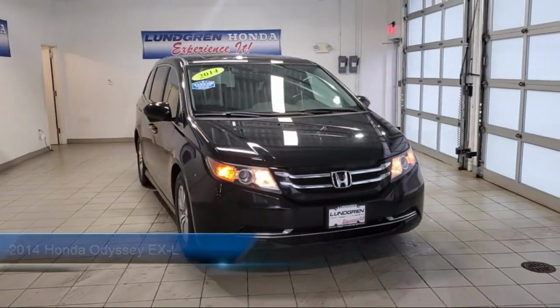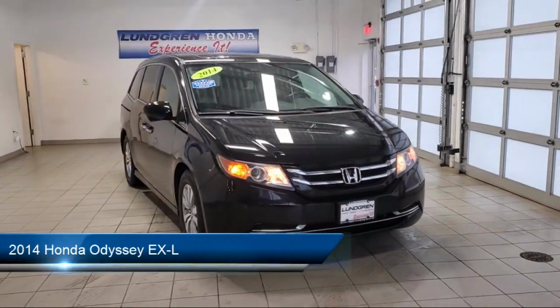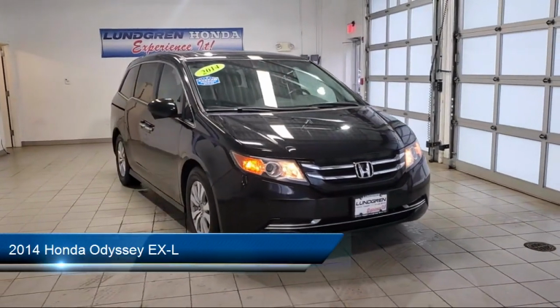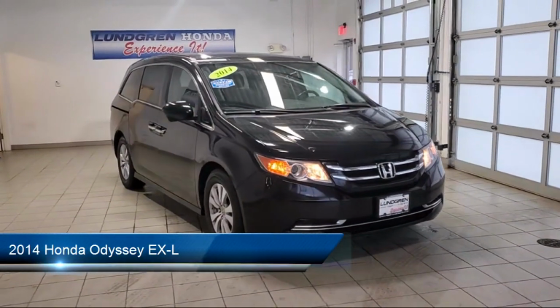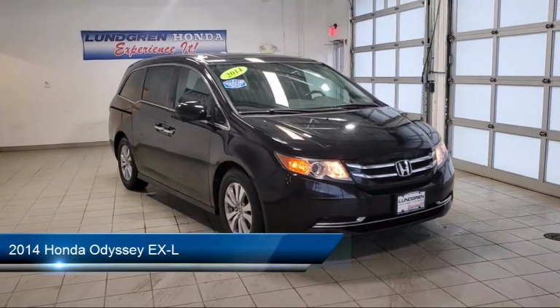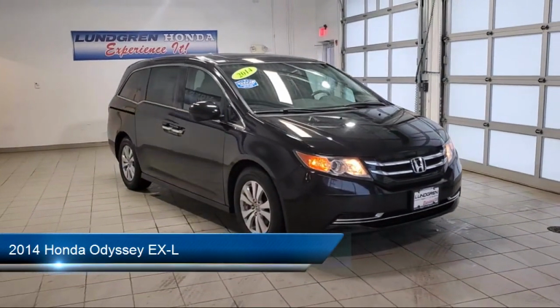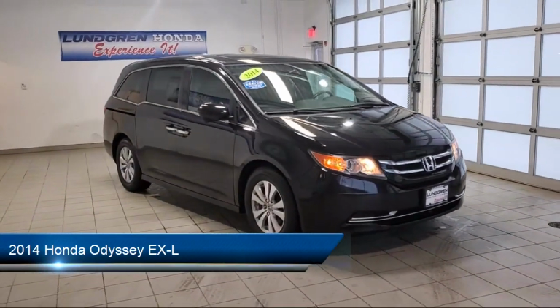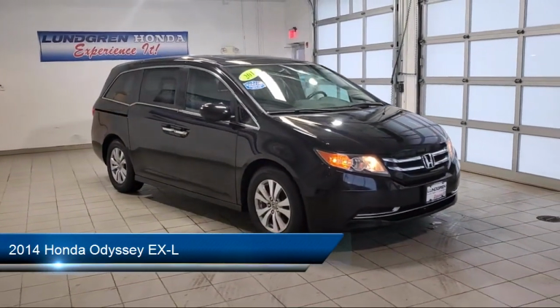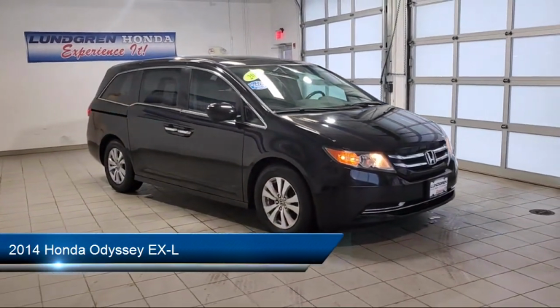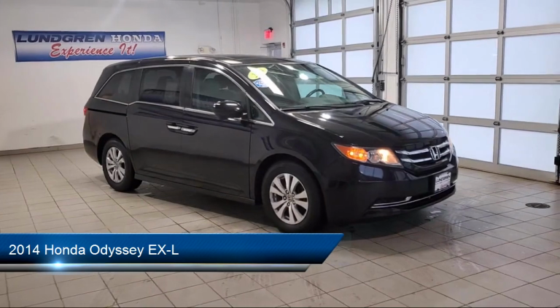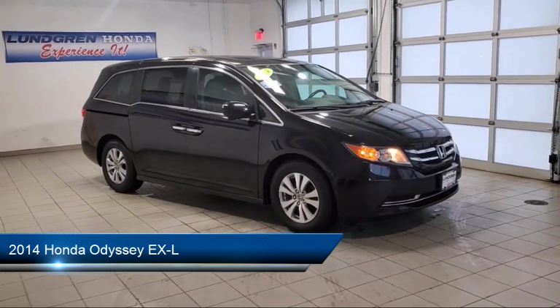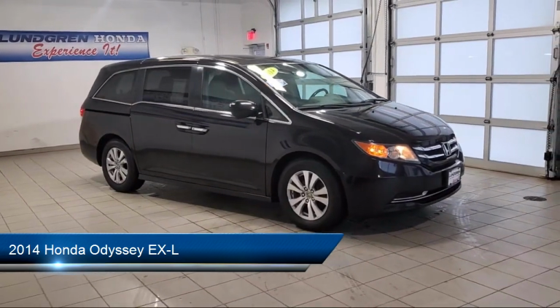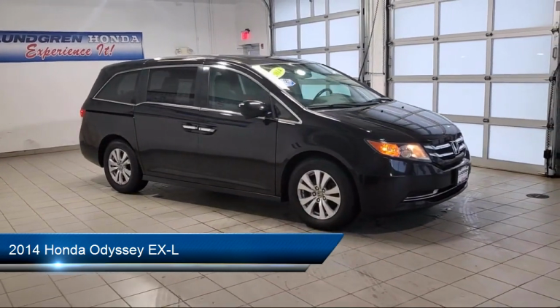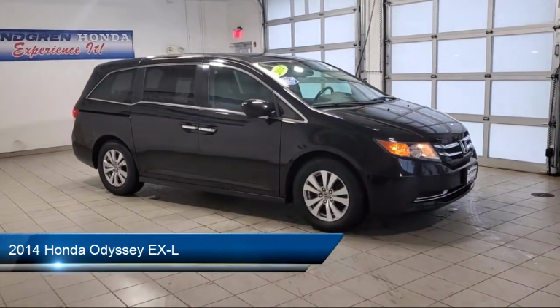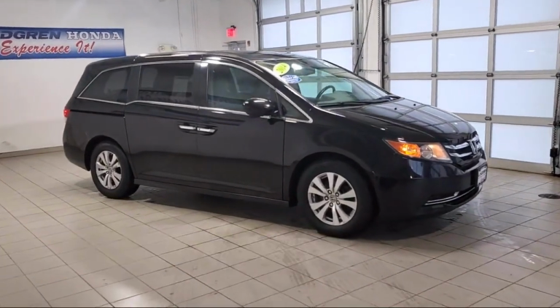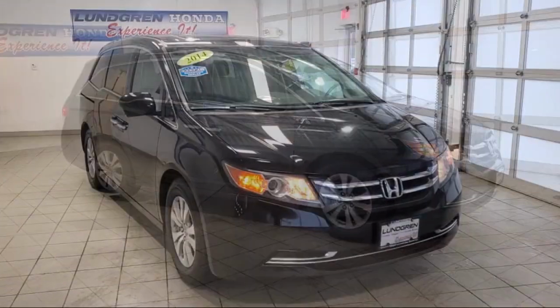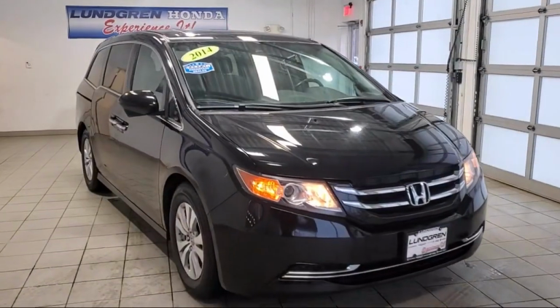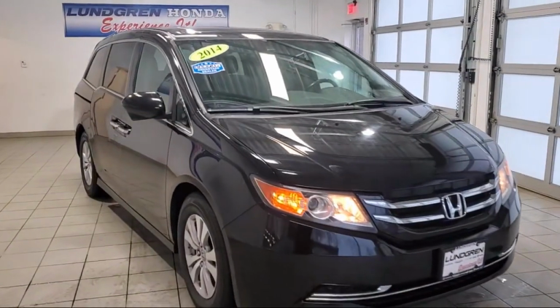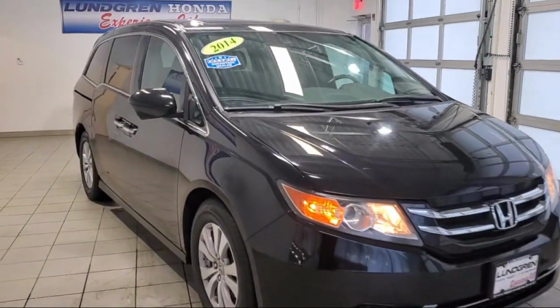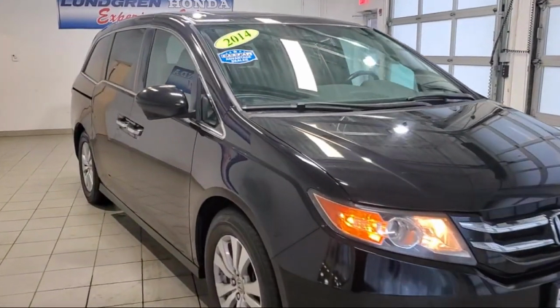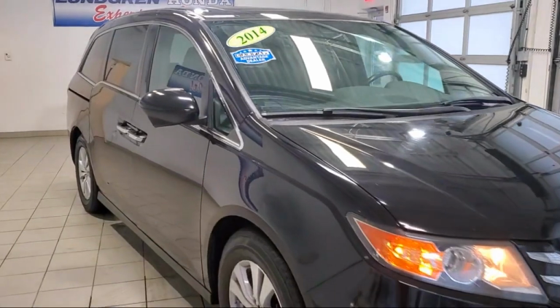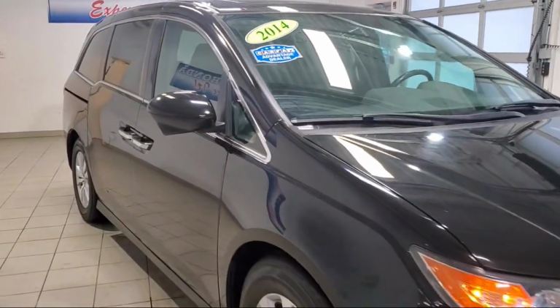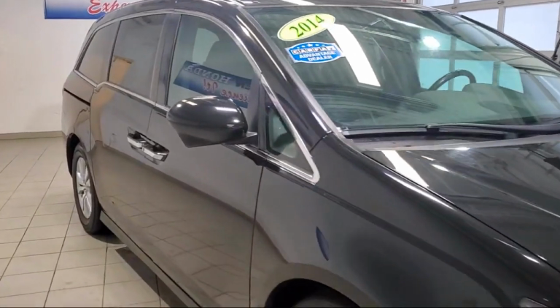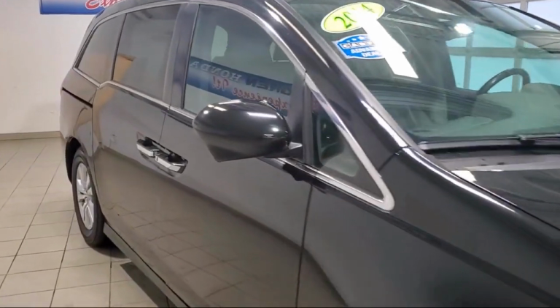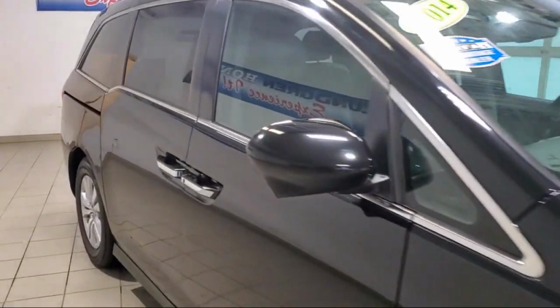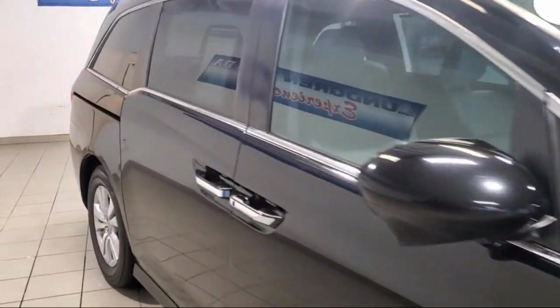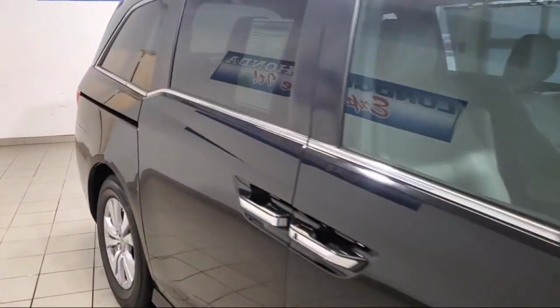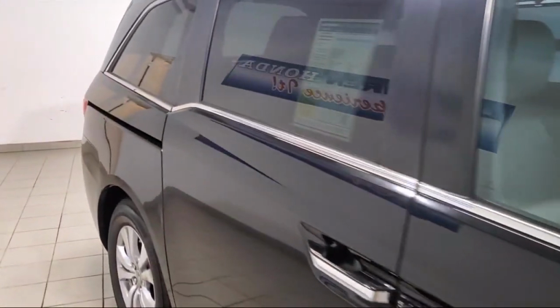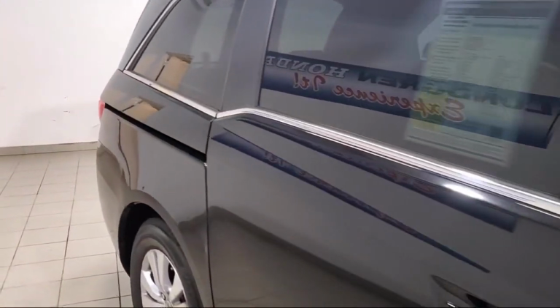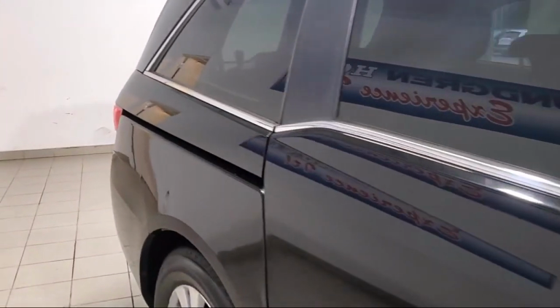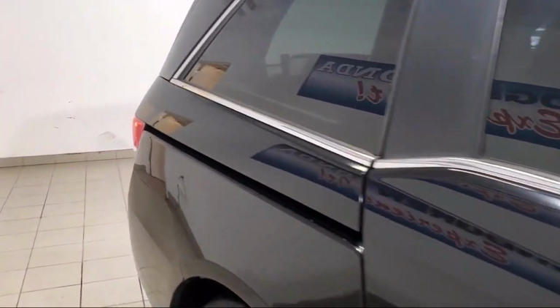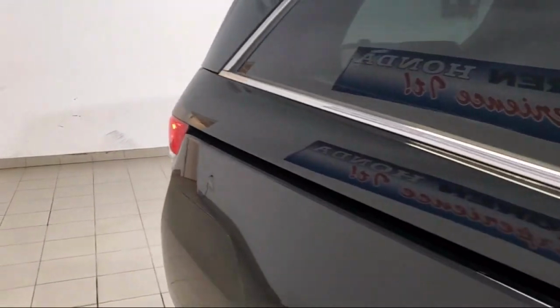It comes equipped with side curtain and rear airbags, in-dash CD MP3 player, alloy wheels, multi-function steering wheel controls, electronic messaging assistance with read function, and a rear view camera system.